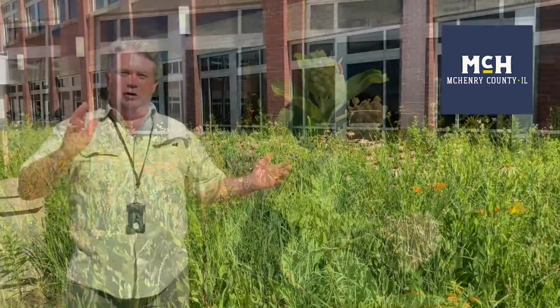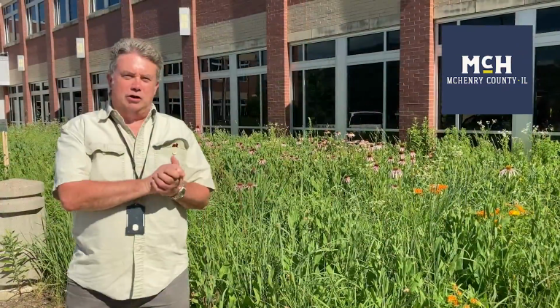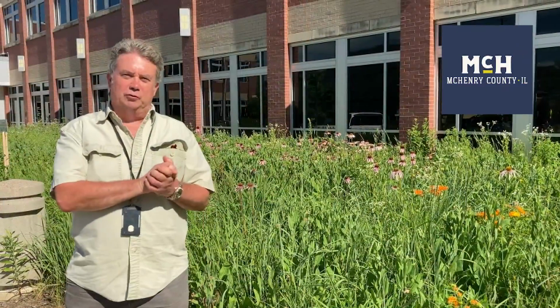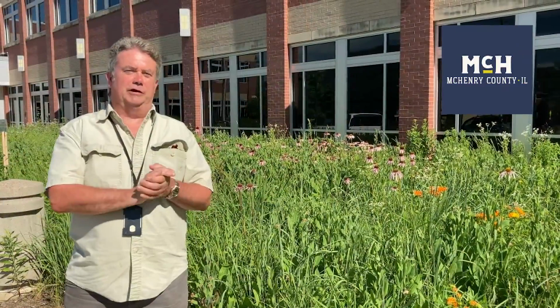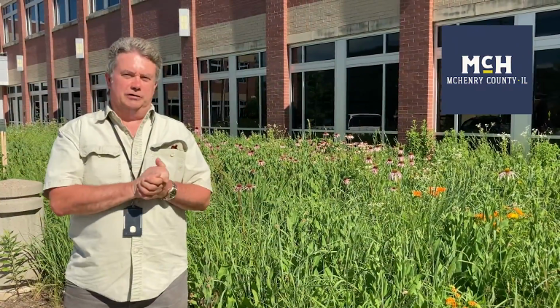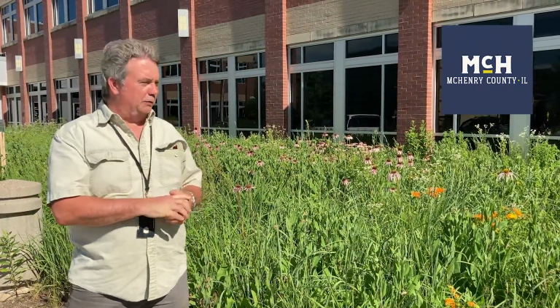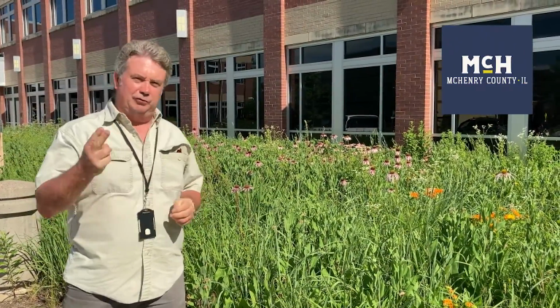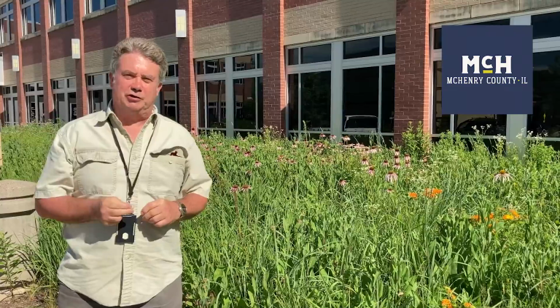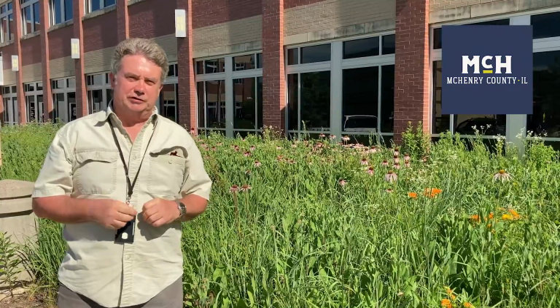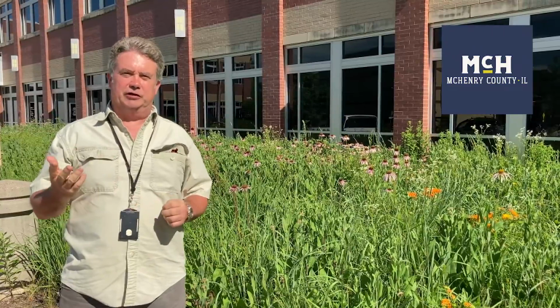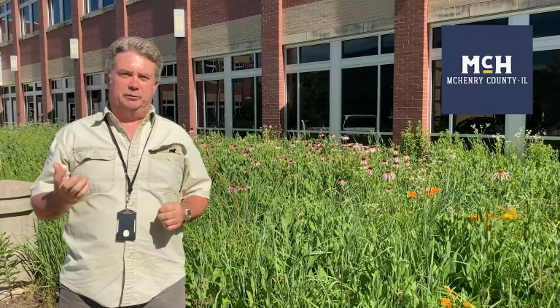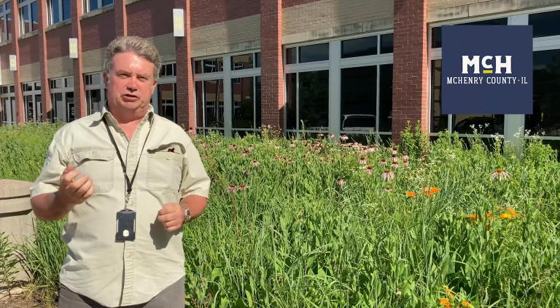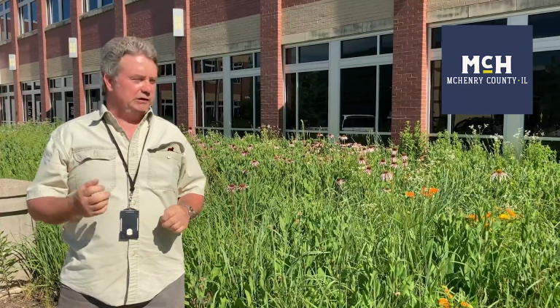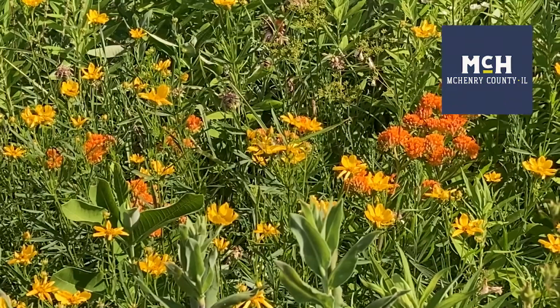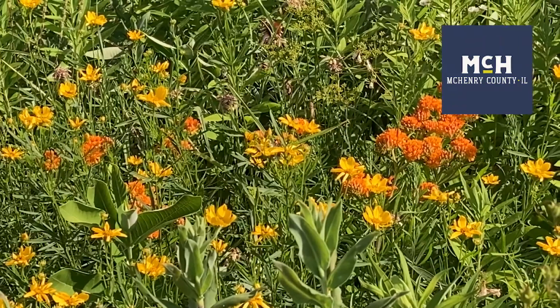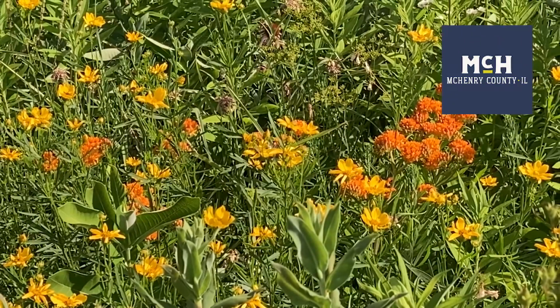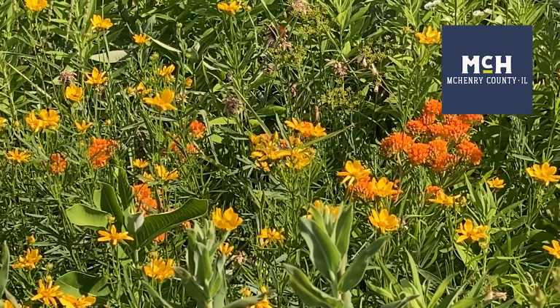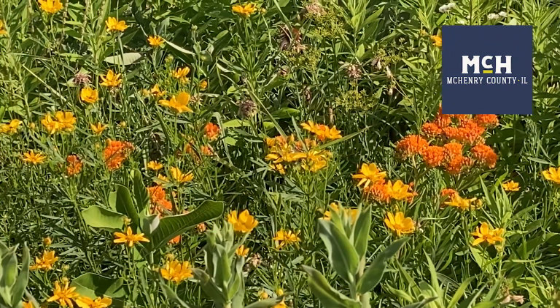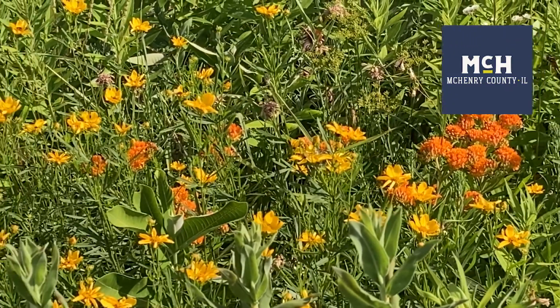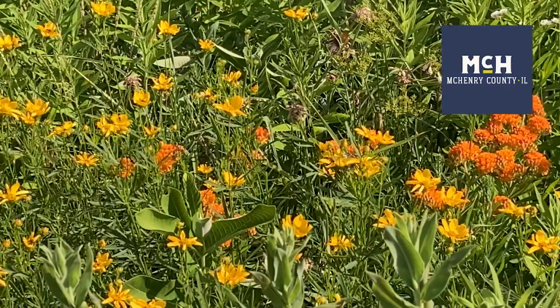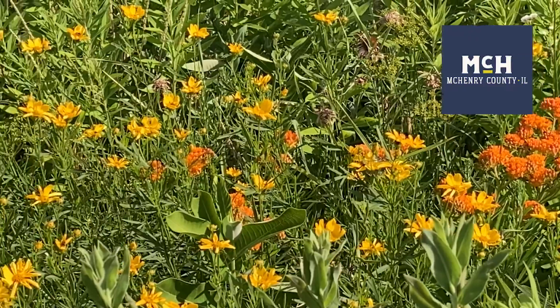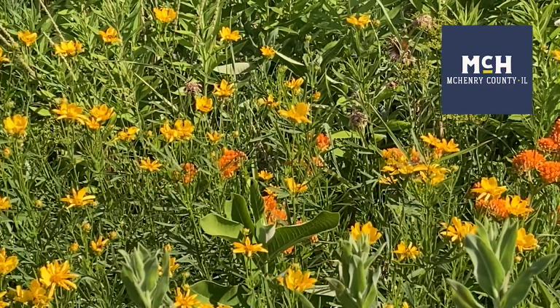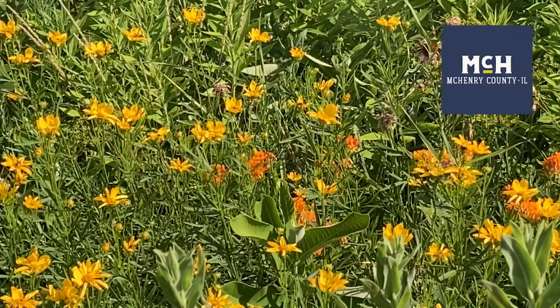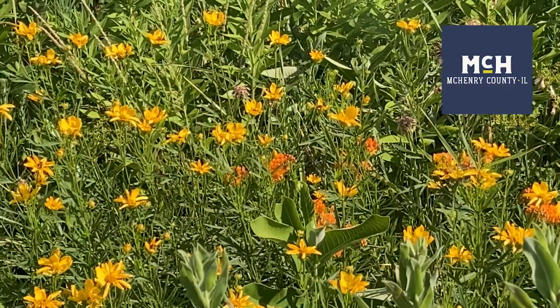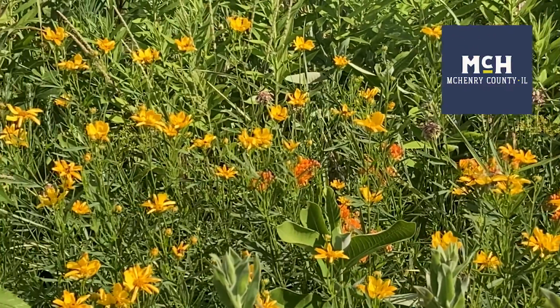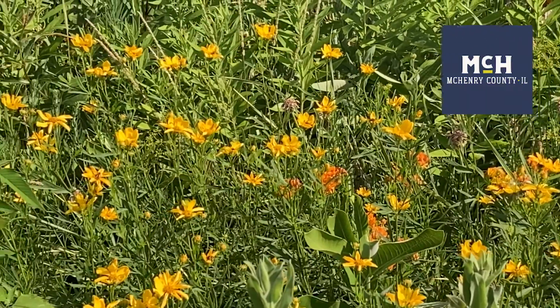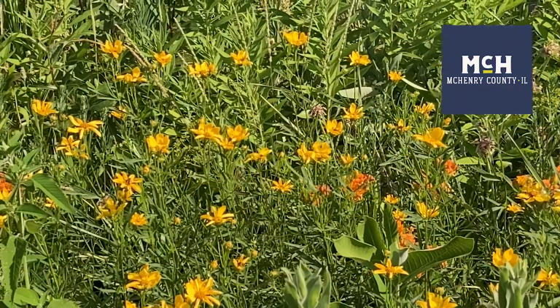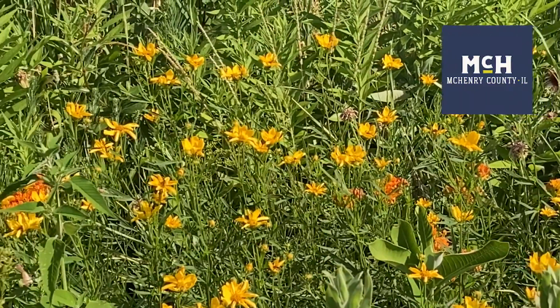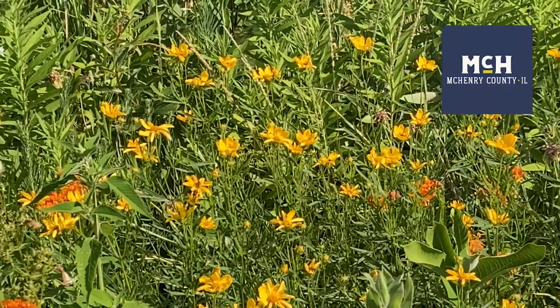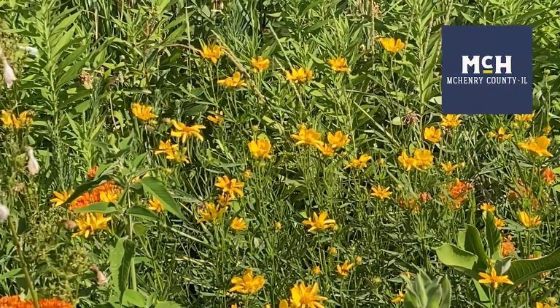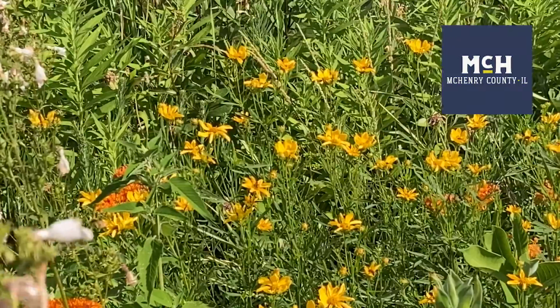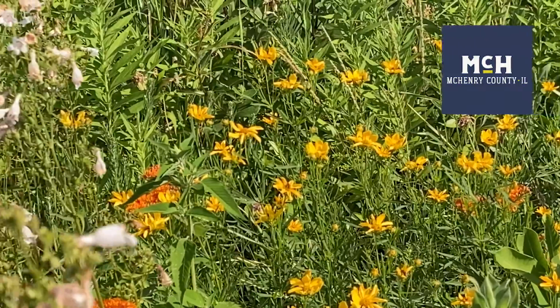Hello, welcome to our native garden. We have two demonstration gardens here at the County Administration Building. This is a zero escape garden, or a dry prairie garden. We have a very wide diversity of species in our native garden.